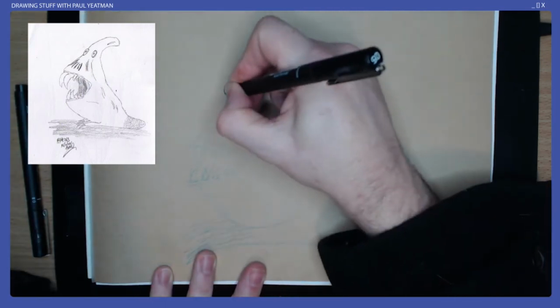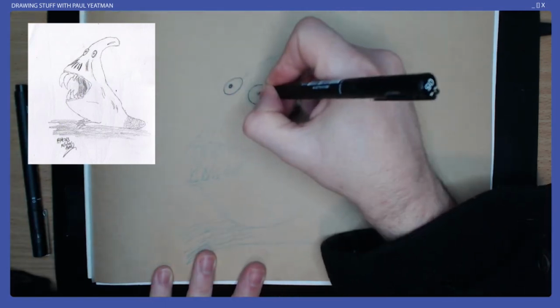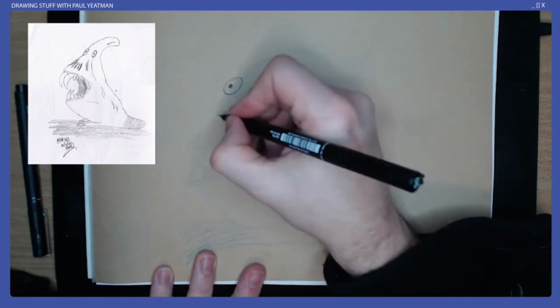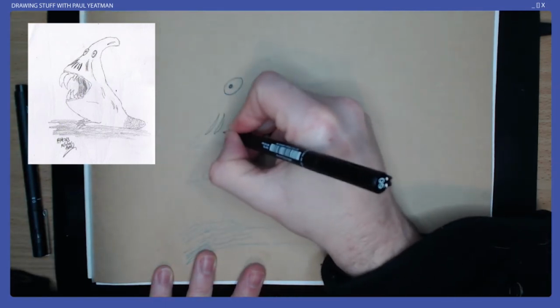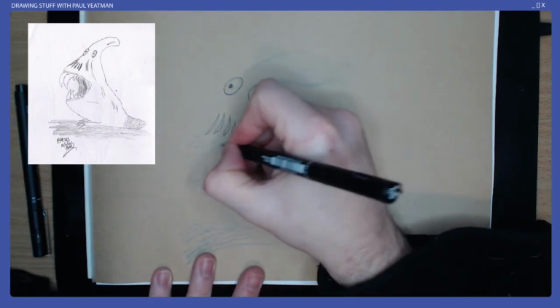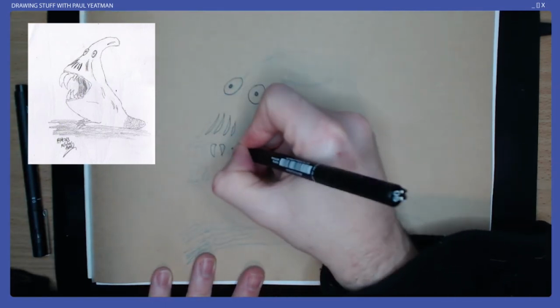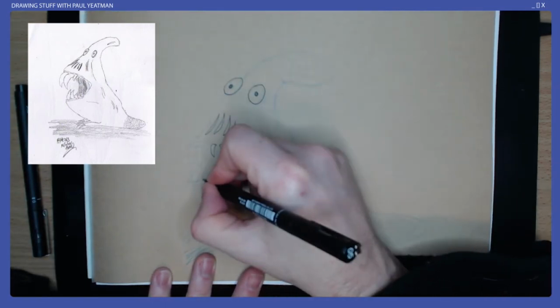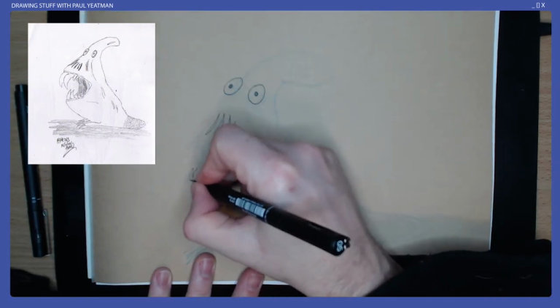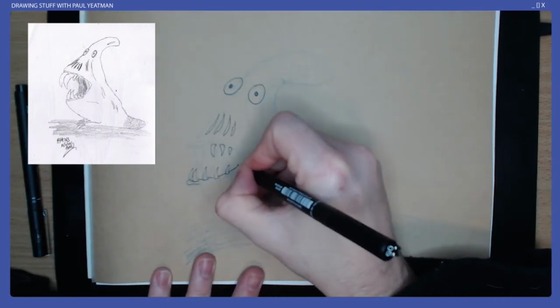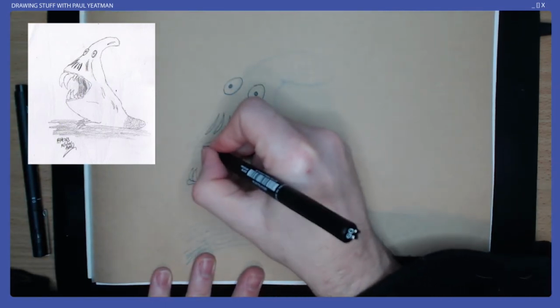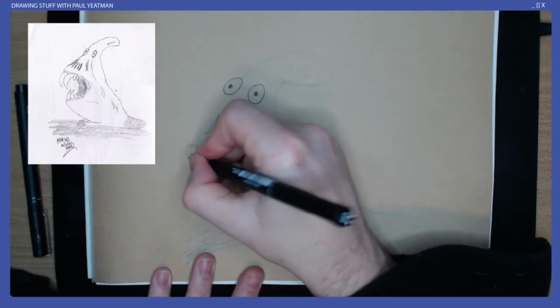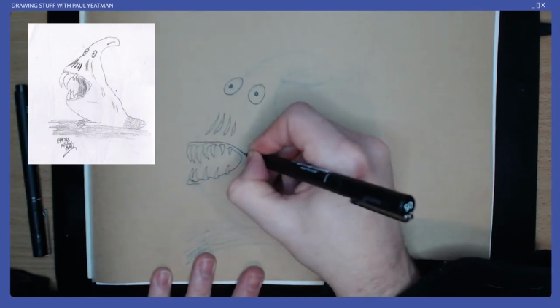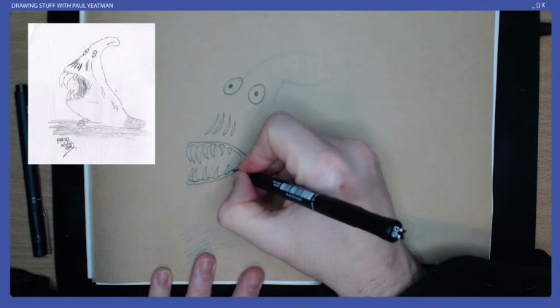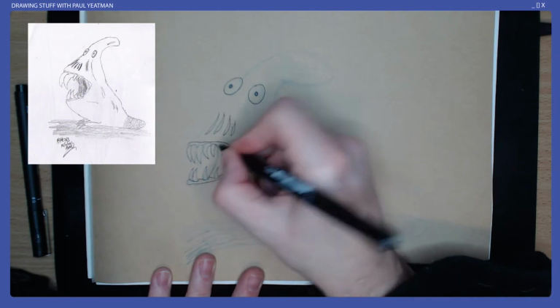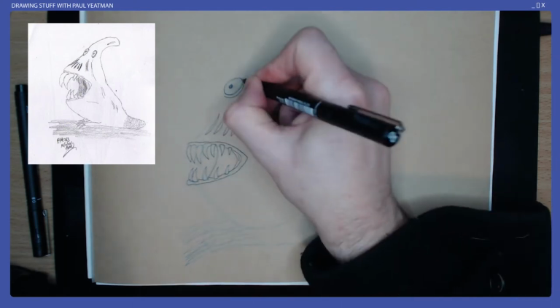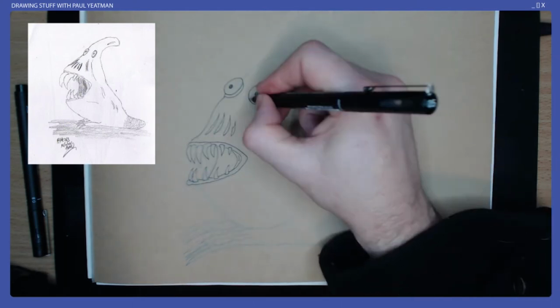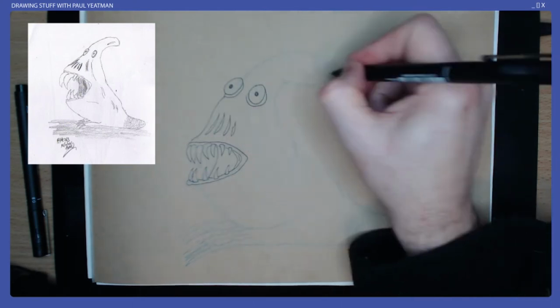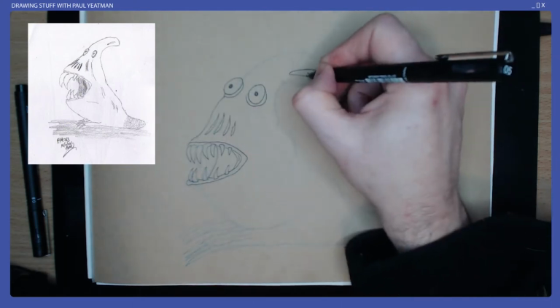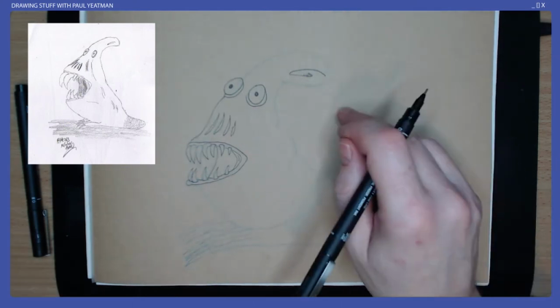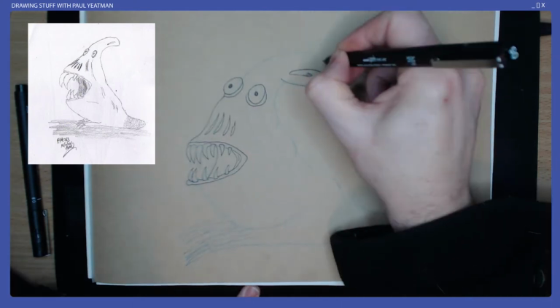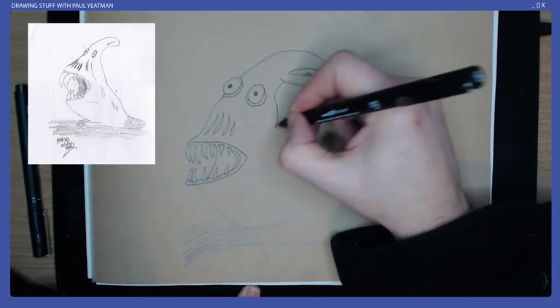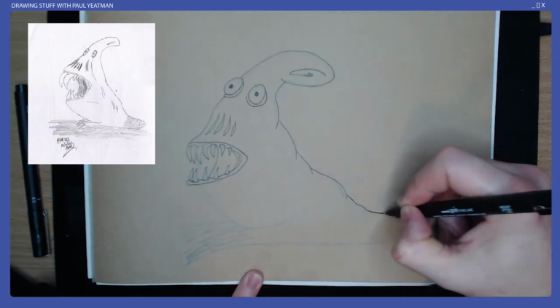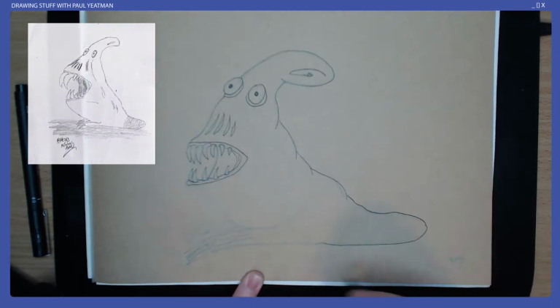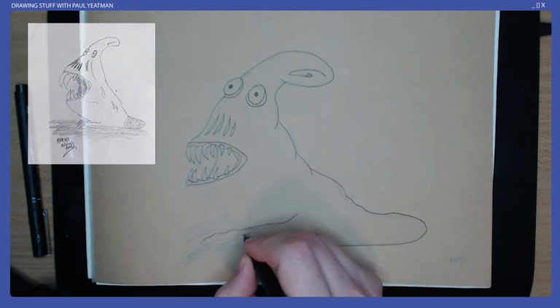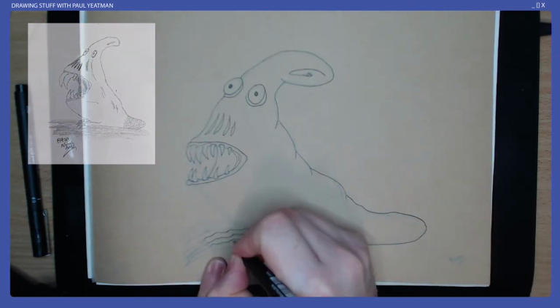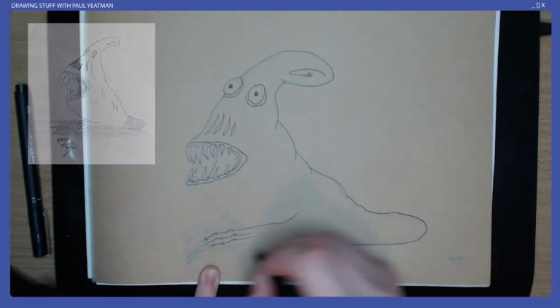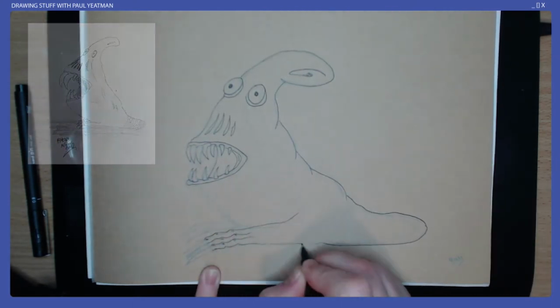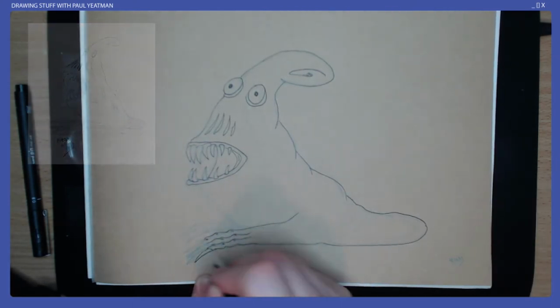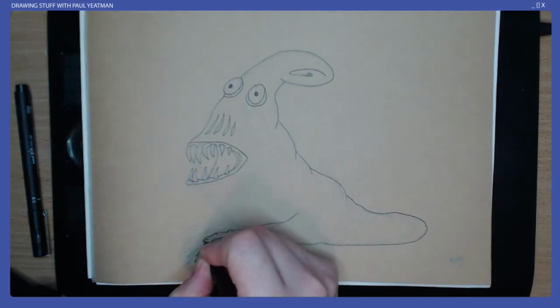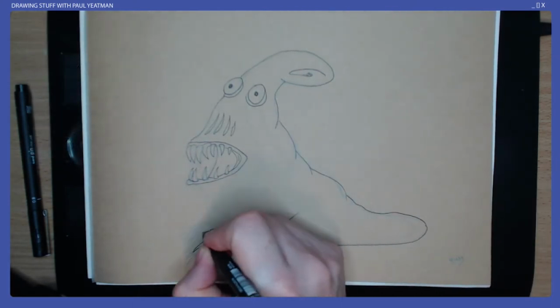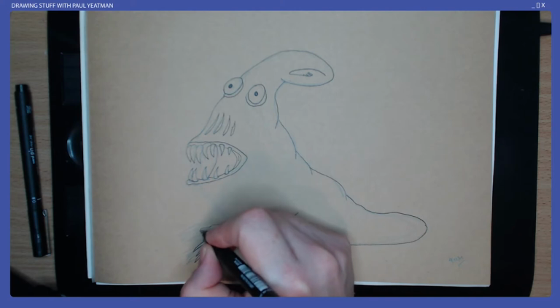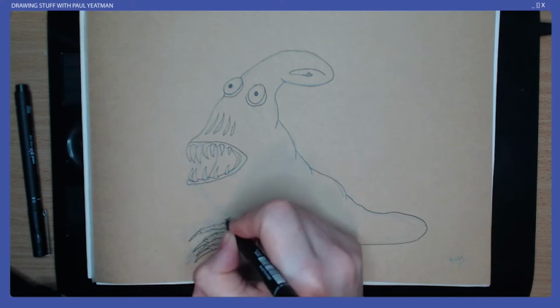I started out in pencil before moving to fineliner, Copic markers, and finally some white gel pen. Before moving to the marker stage, I scanned my image into my computer.